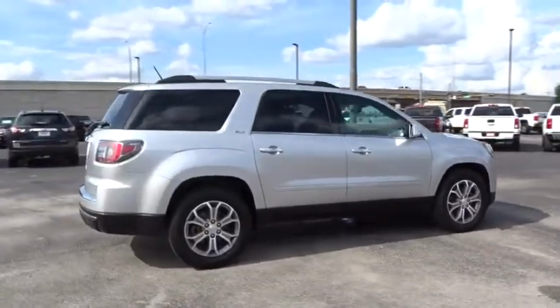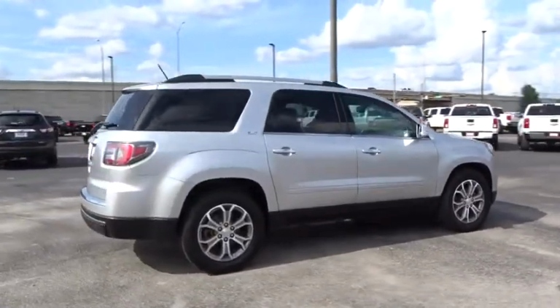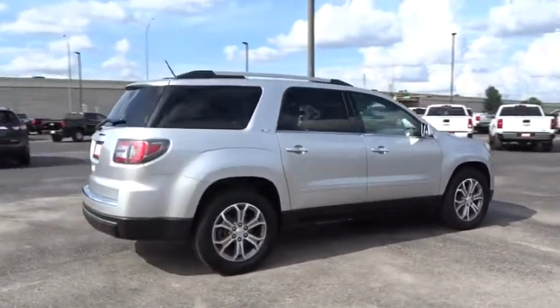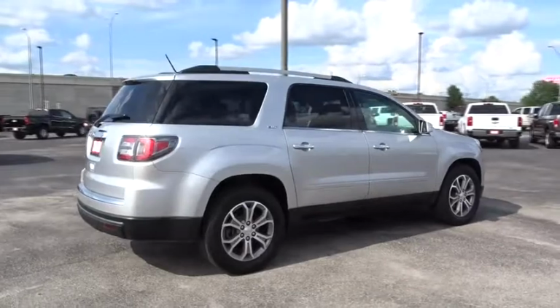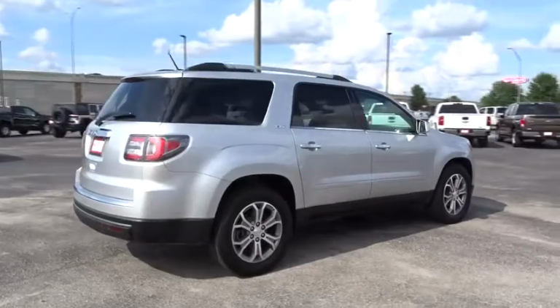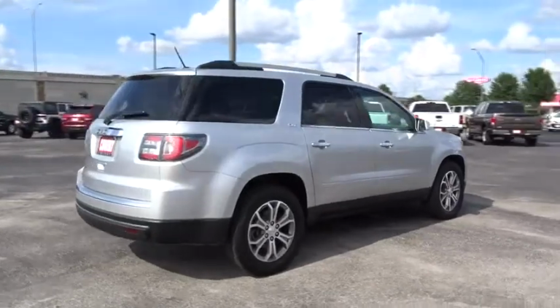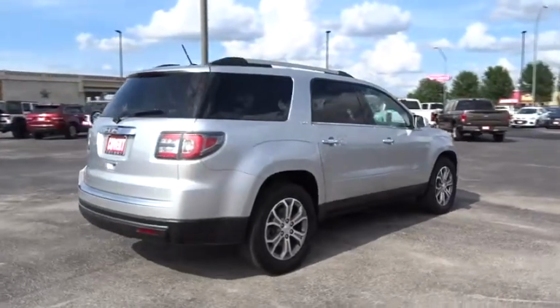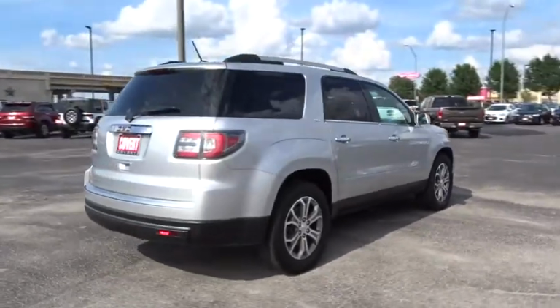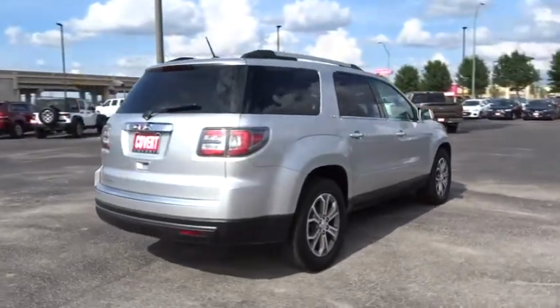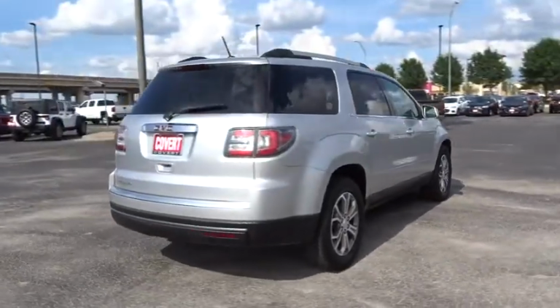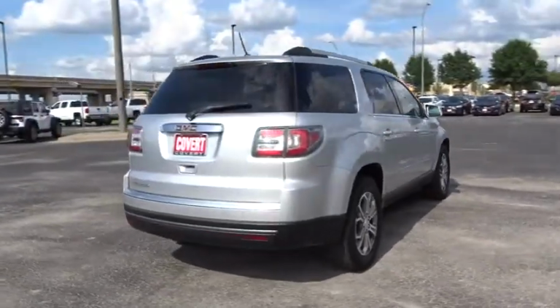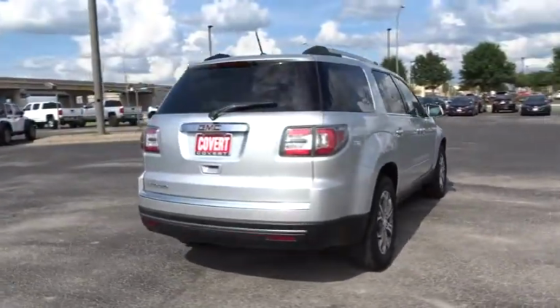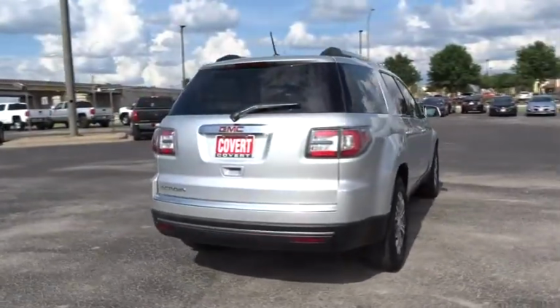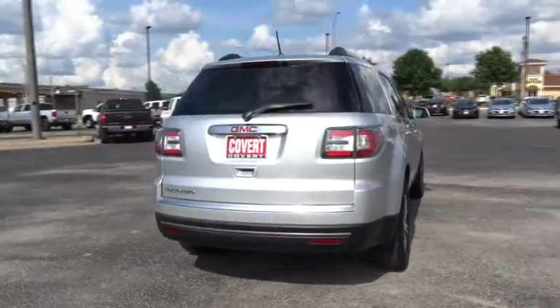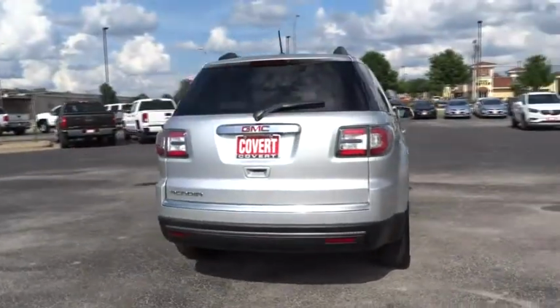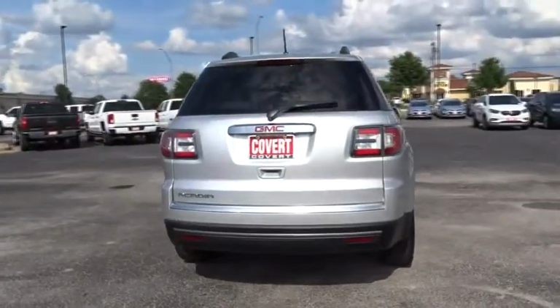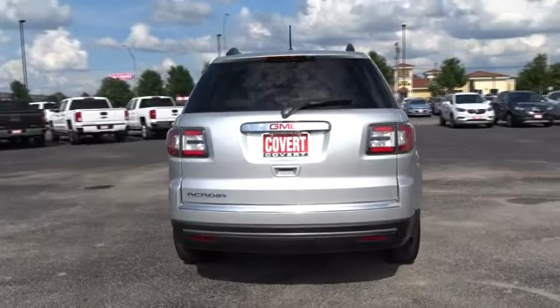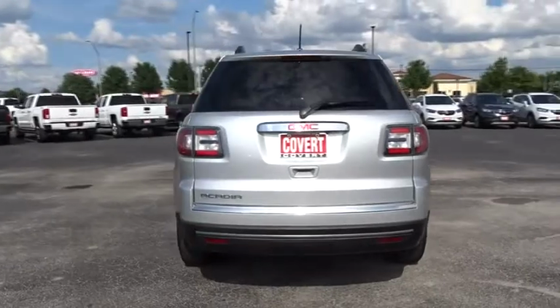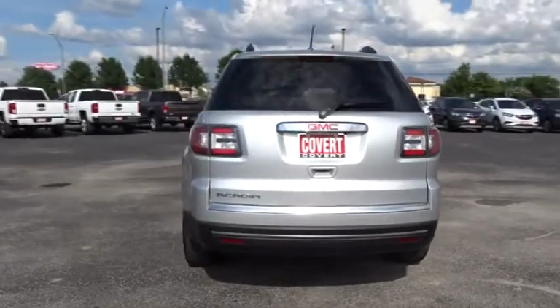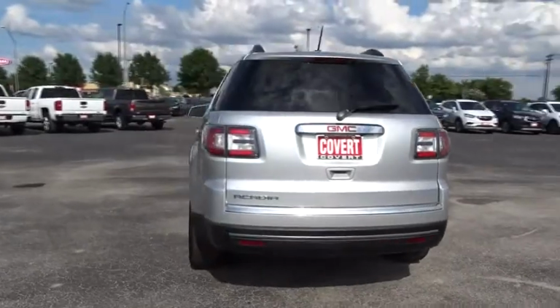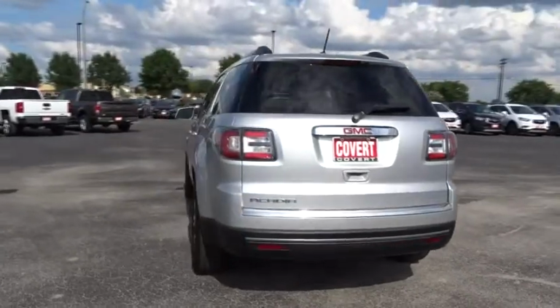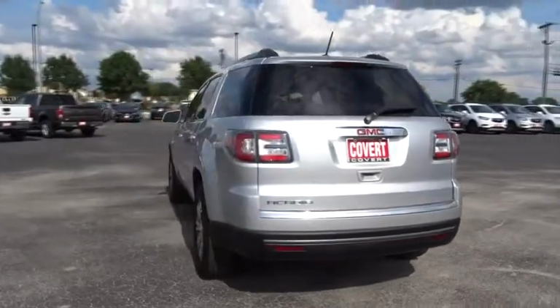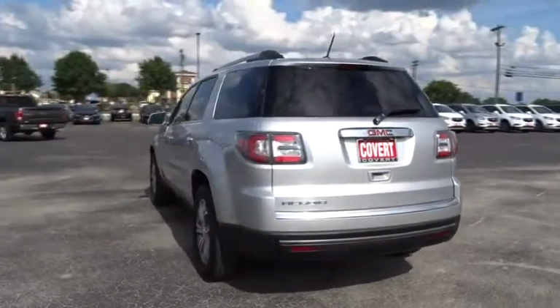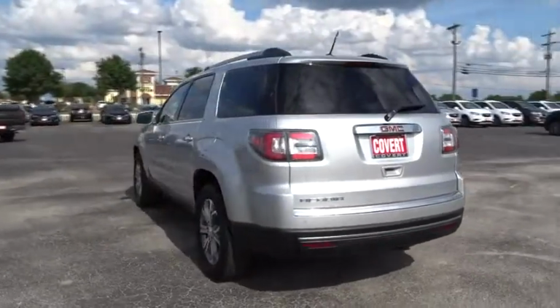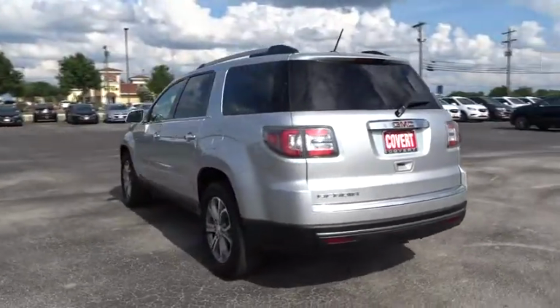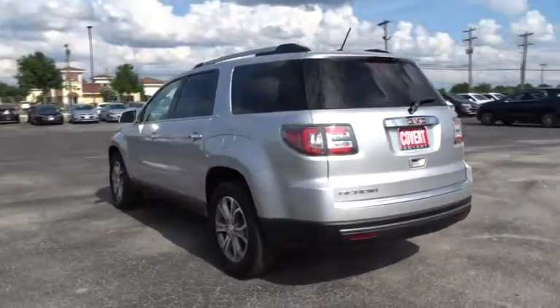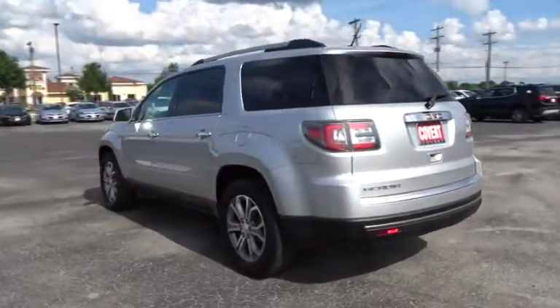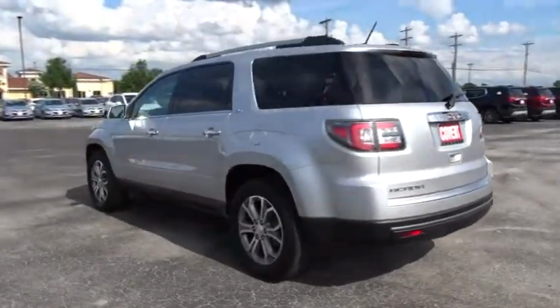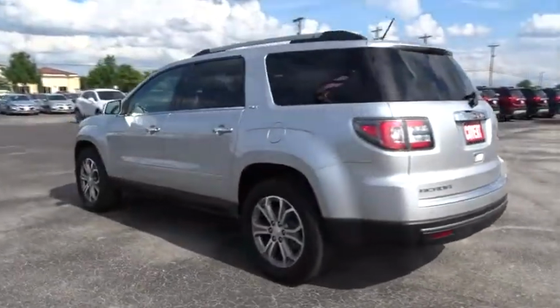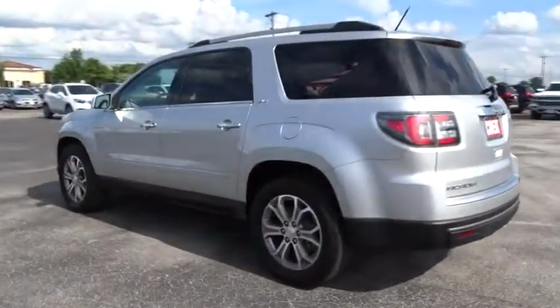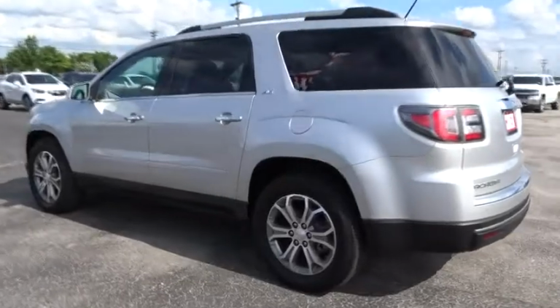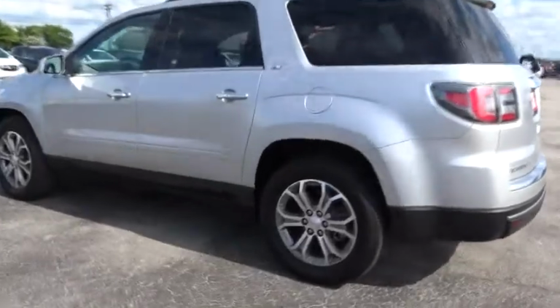This vehicle has less than 90,000 miles. Here are some of this vehicle's great options: stability control, traction control, backup camera, steering wheel audio controls, keyless entry, remote engine start.